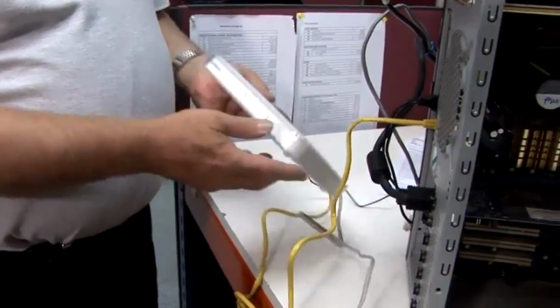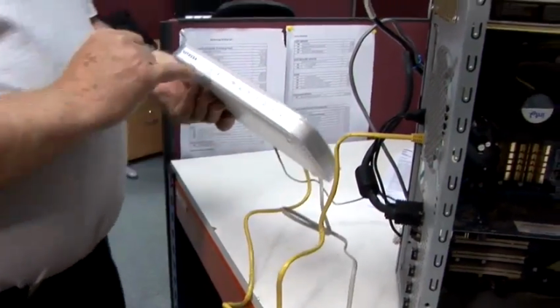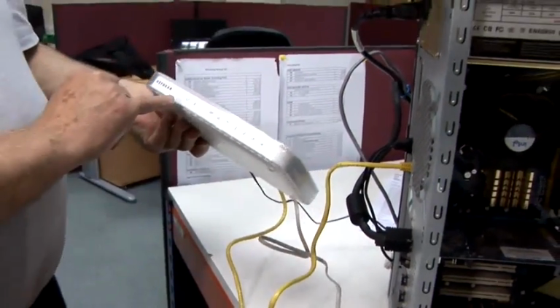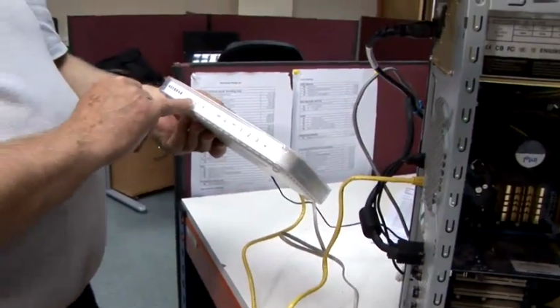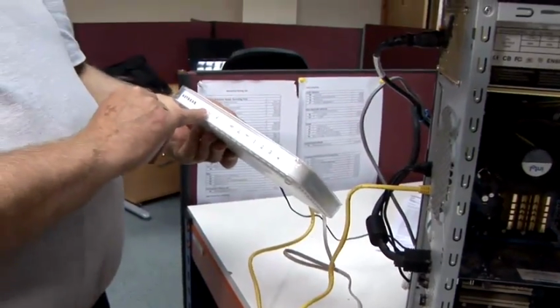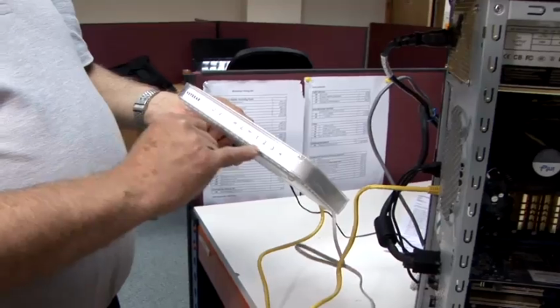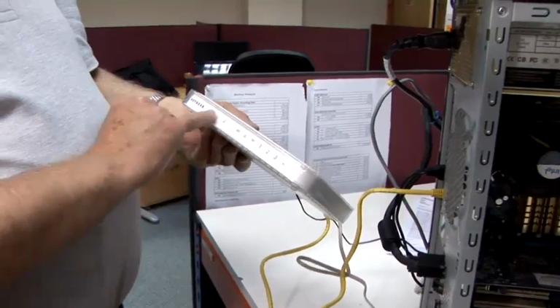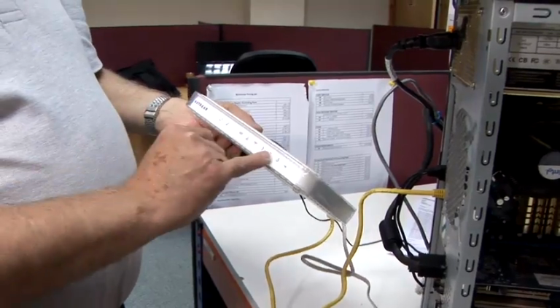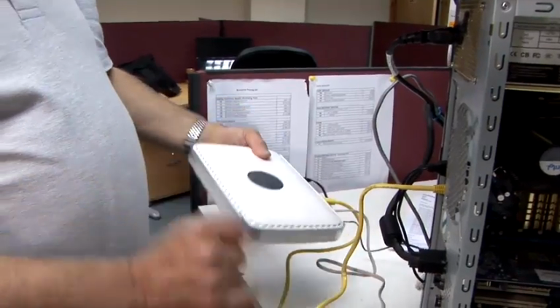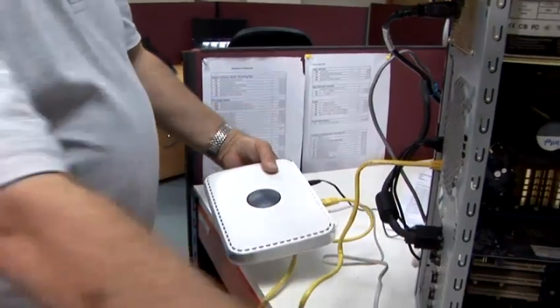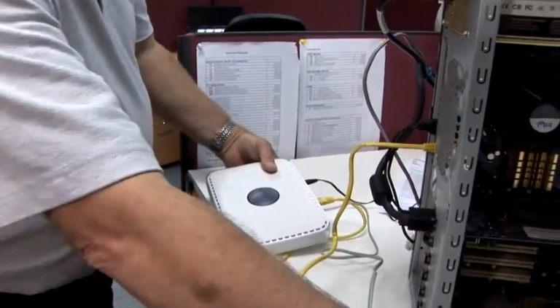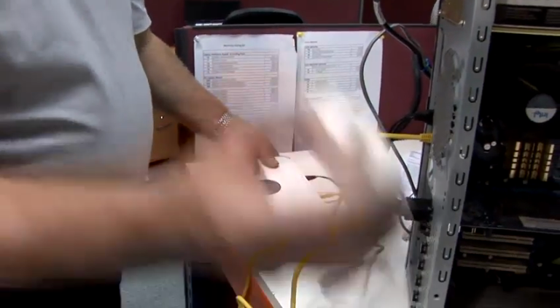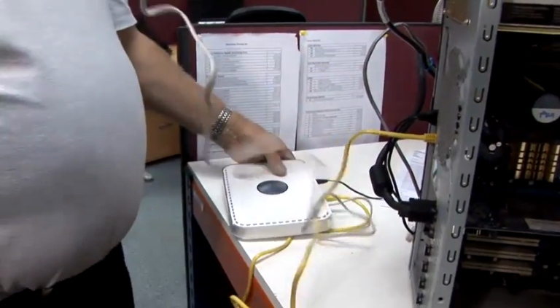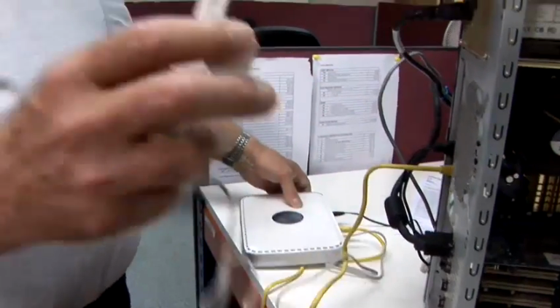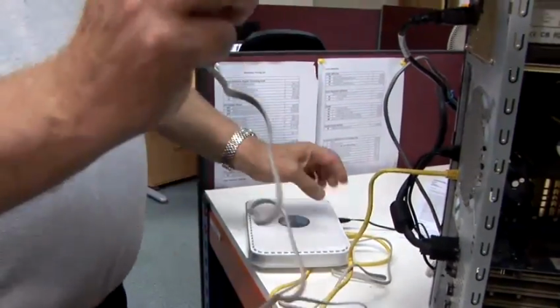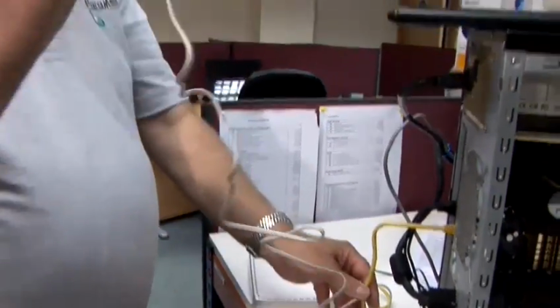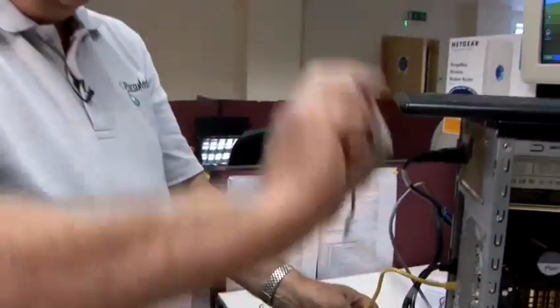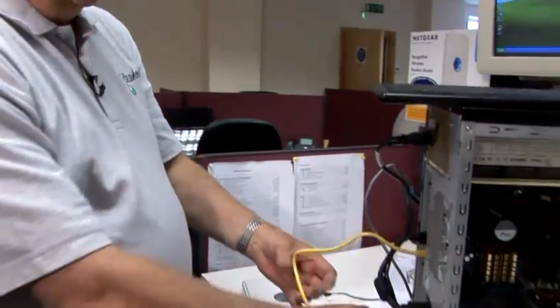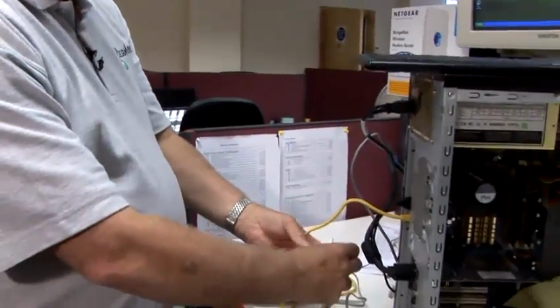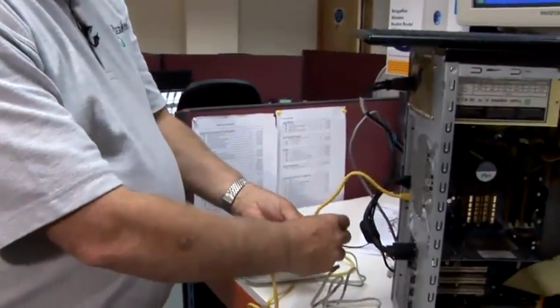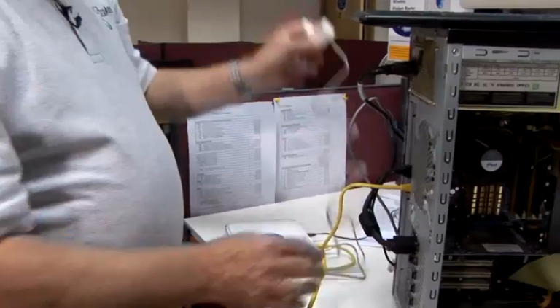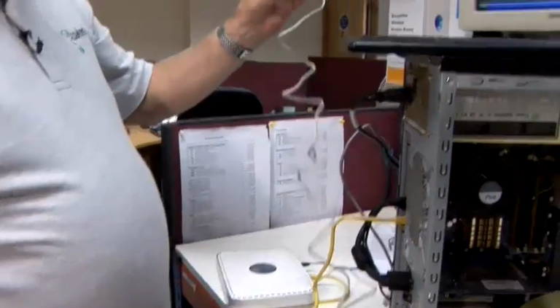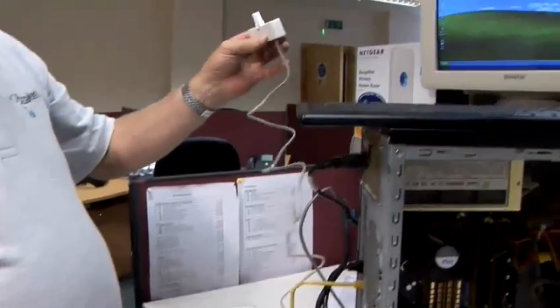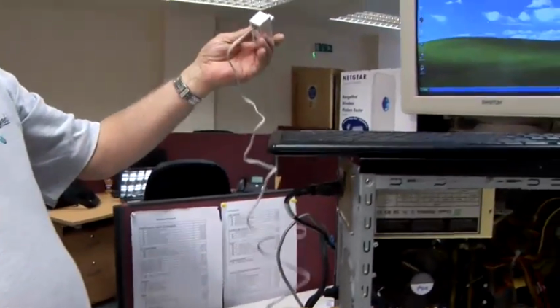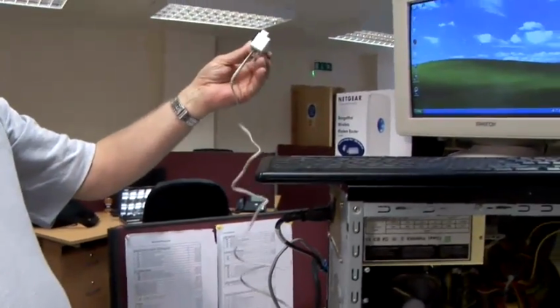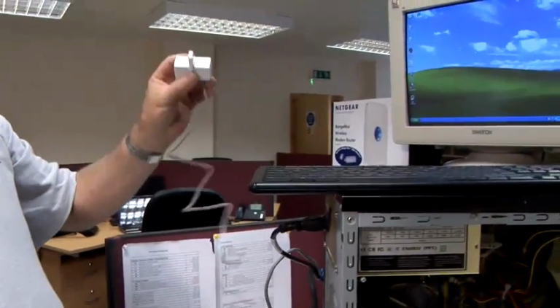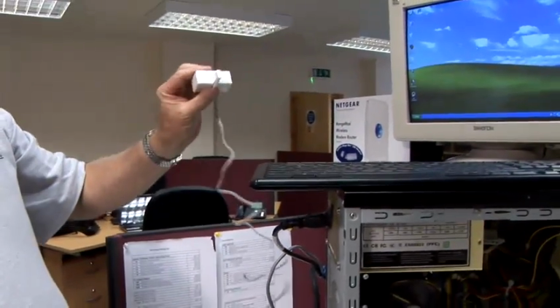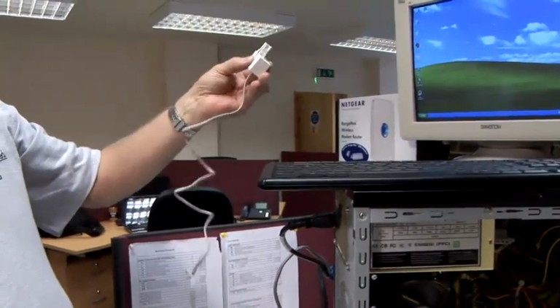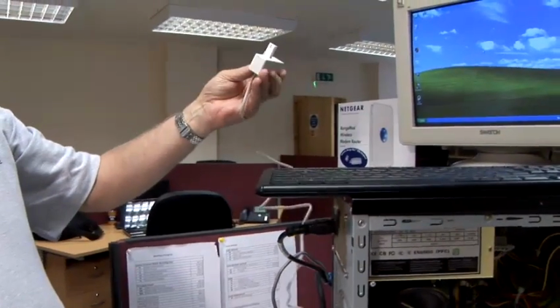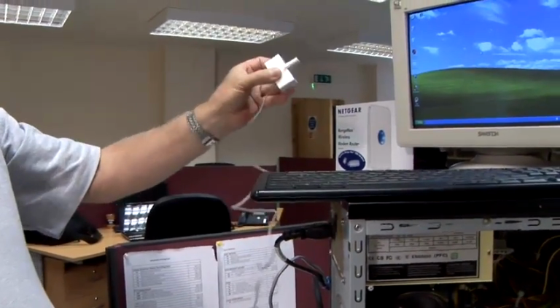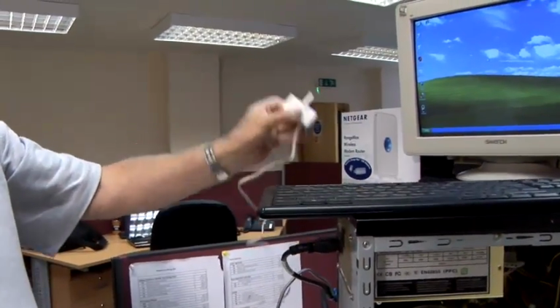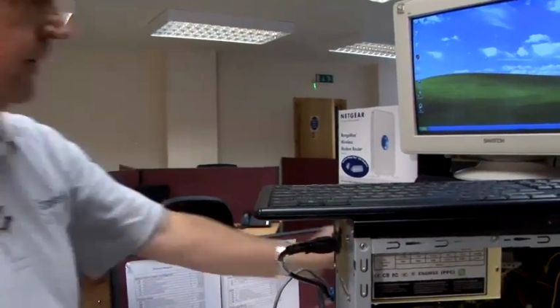We then plug in our mains and connect the power into the router. The router will then start to do its stuff. The last part is to connect the telephone lead and the microfilter into the BT telephone socket.